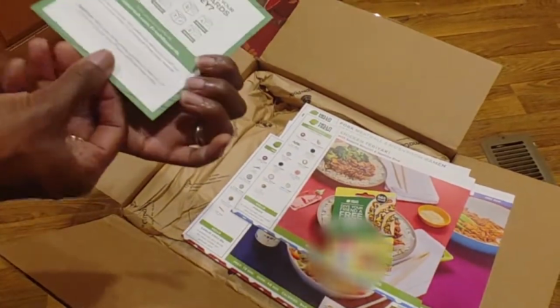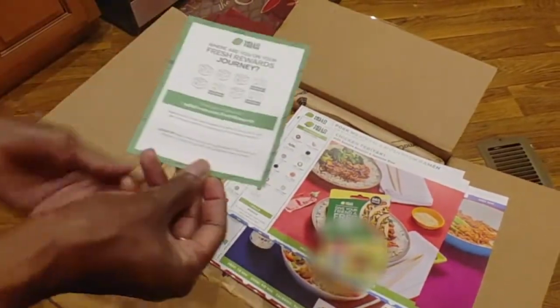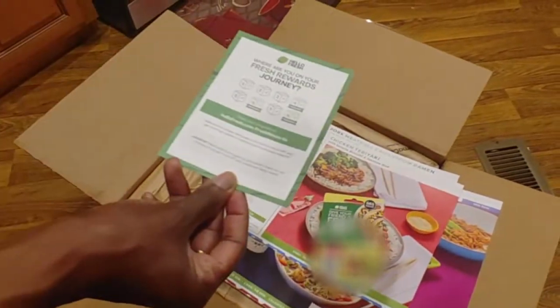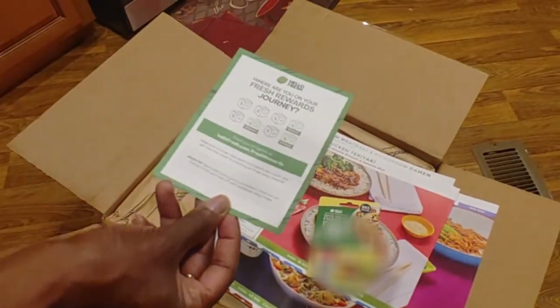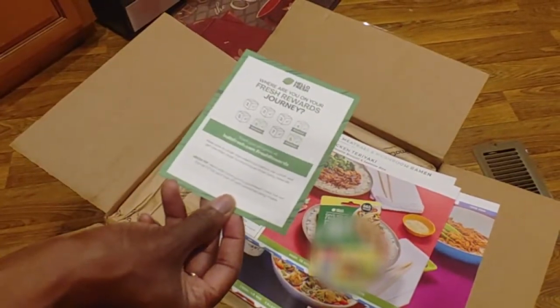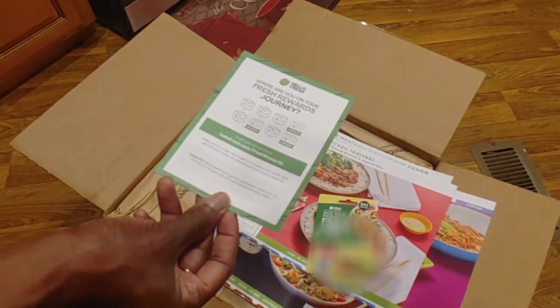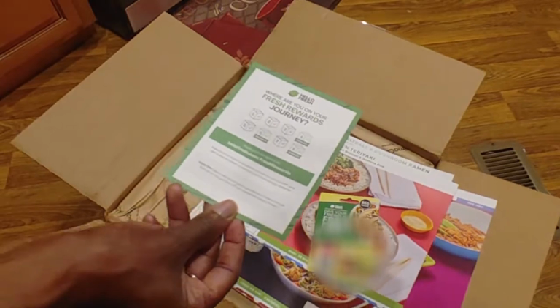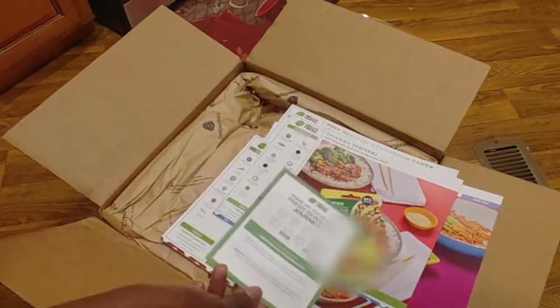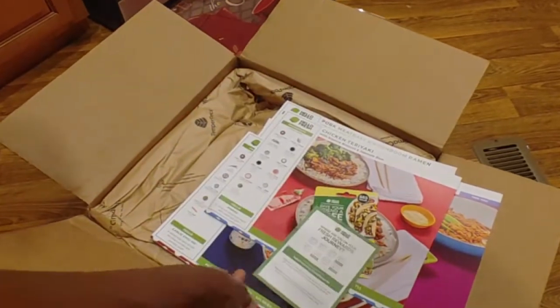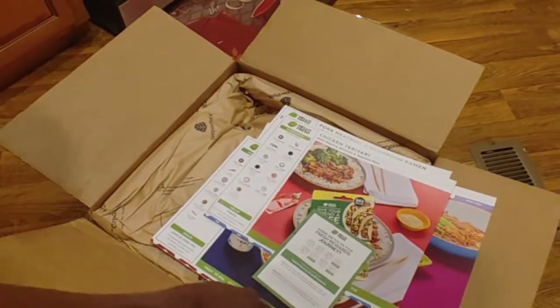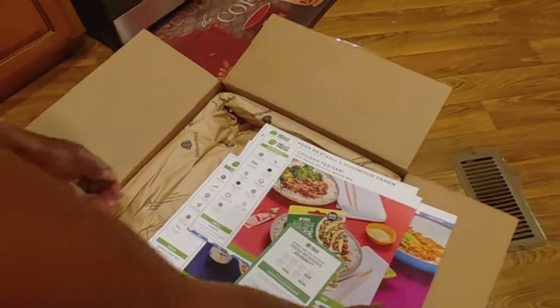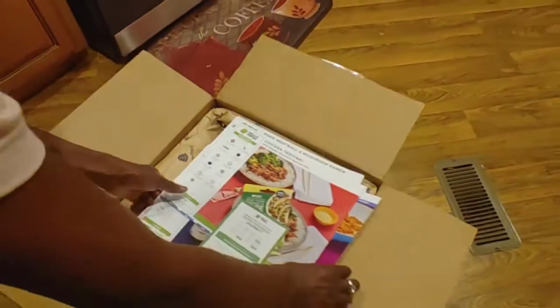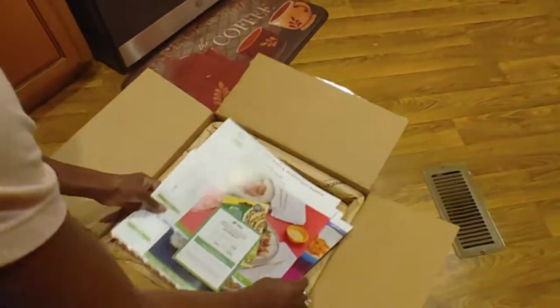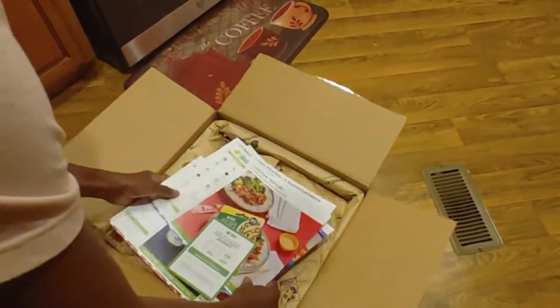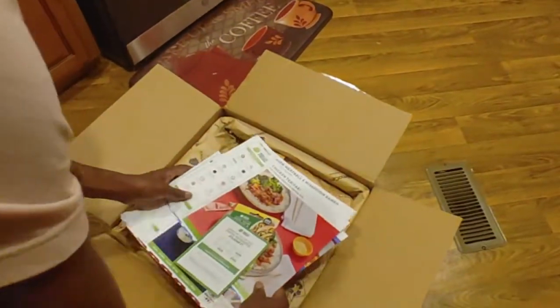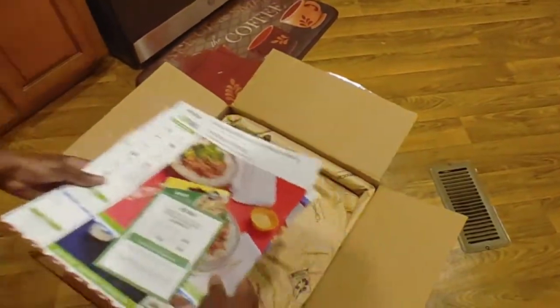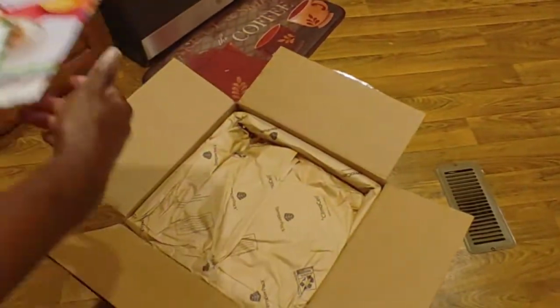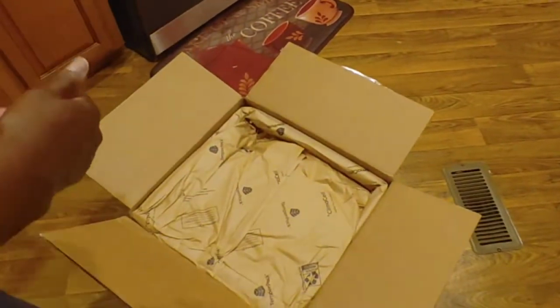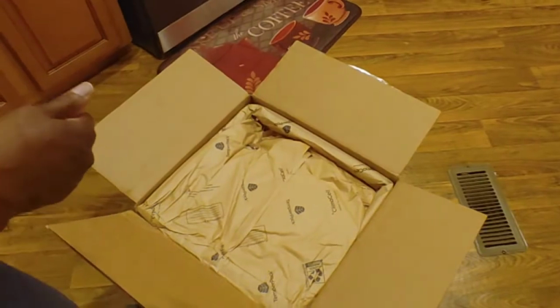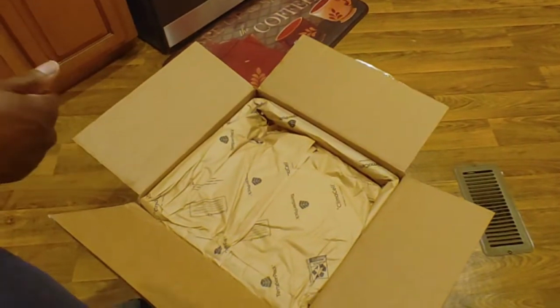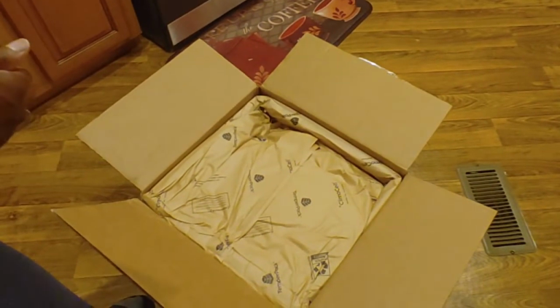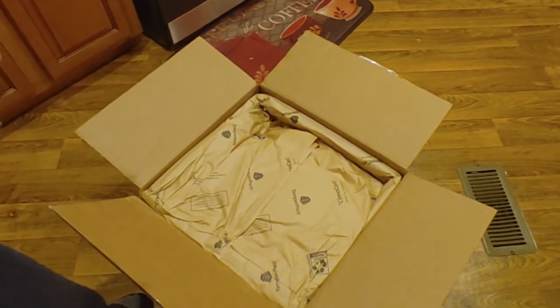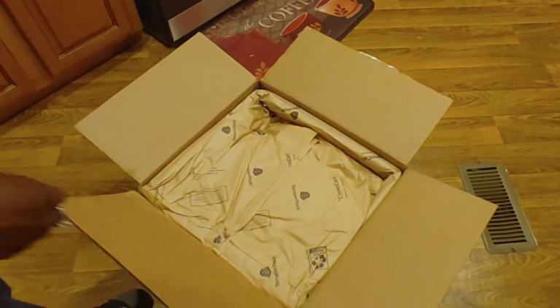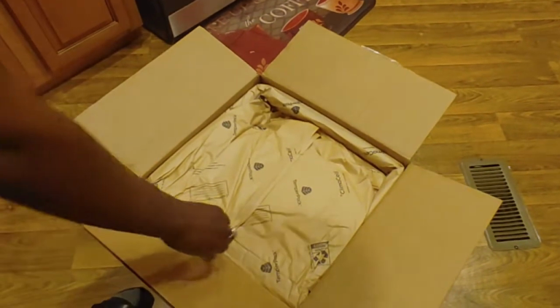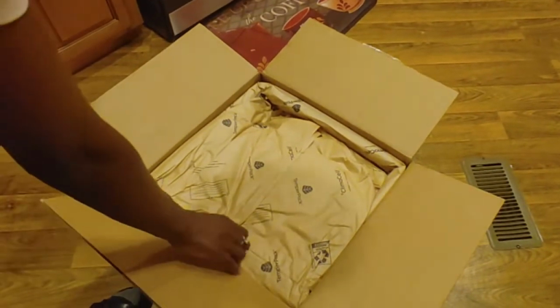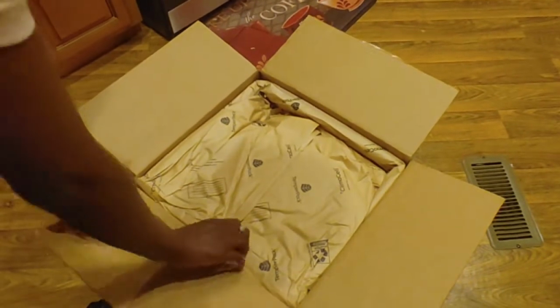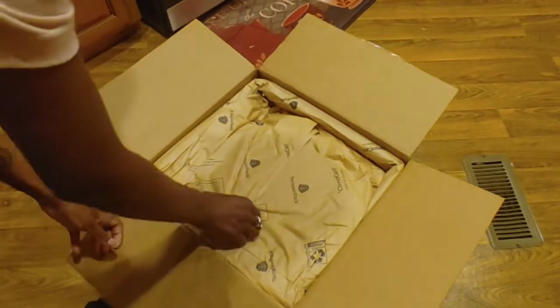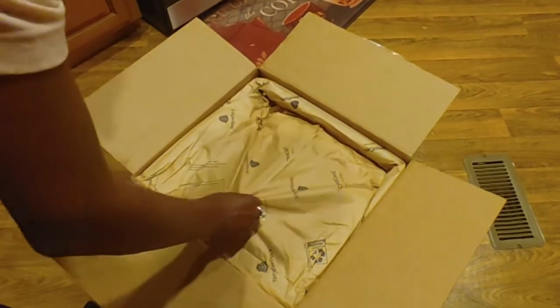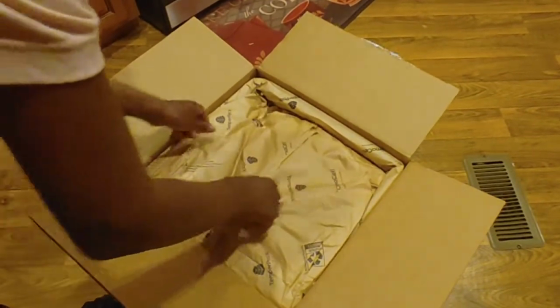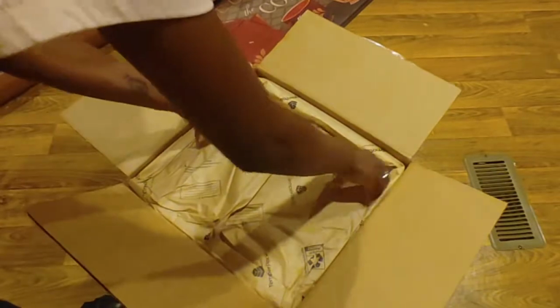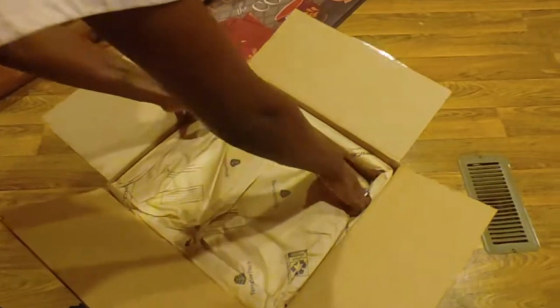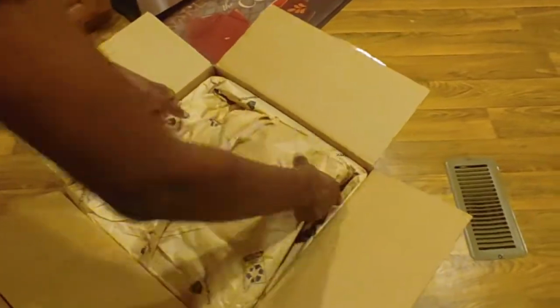And lastly, more boxes, more rewards — this is just about the program. So that's our recipes. Let's look at our ingredients and make sure that we have everything we're supposed to have.